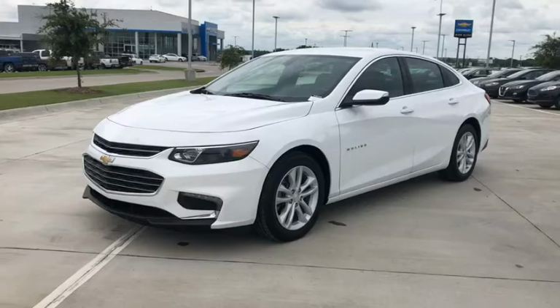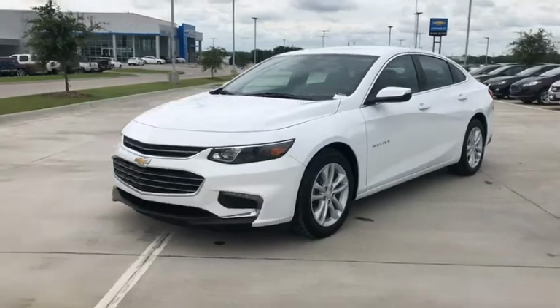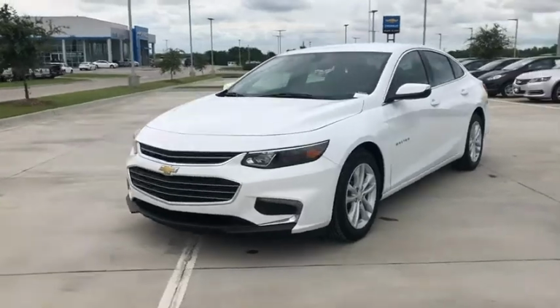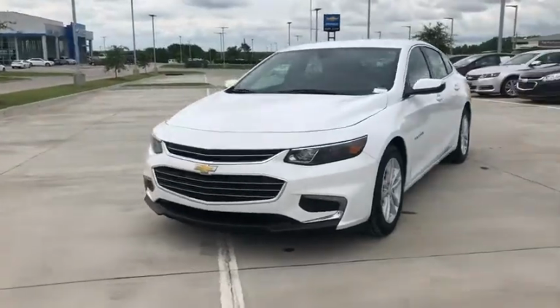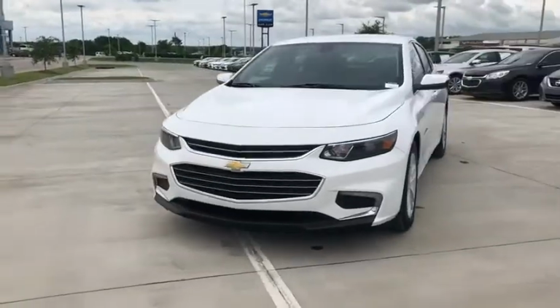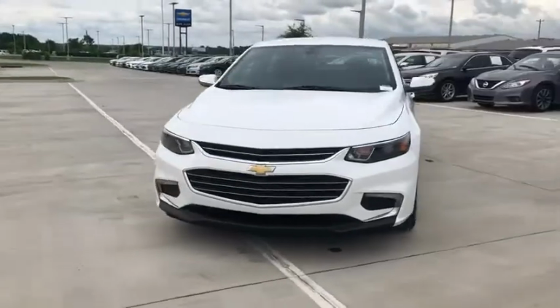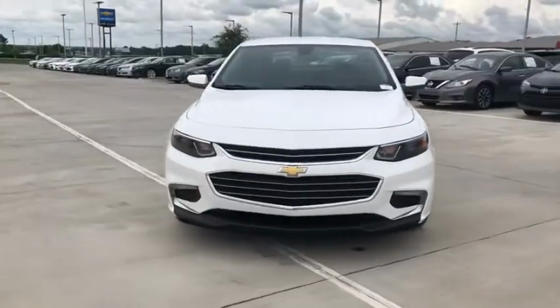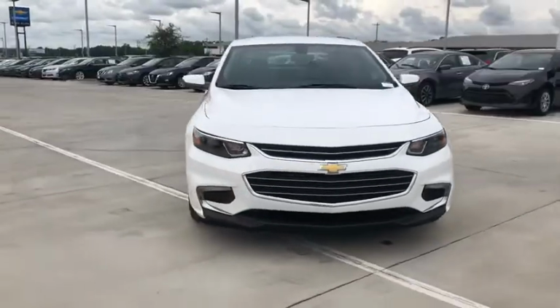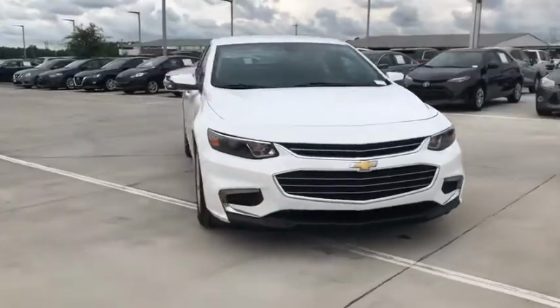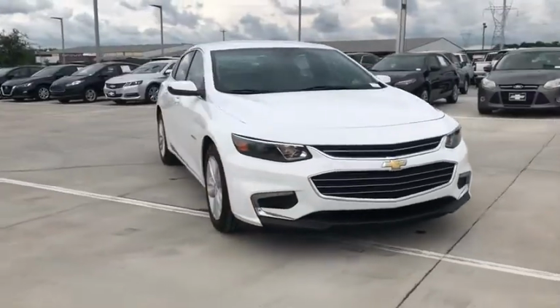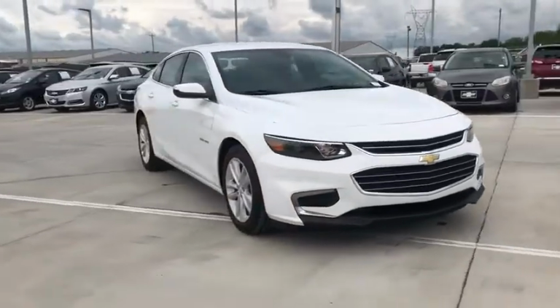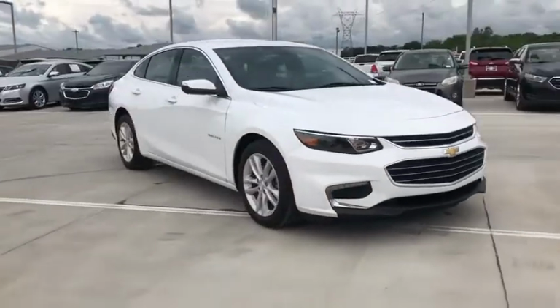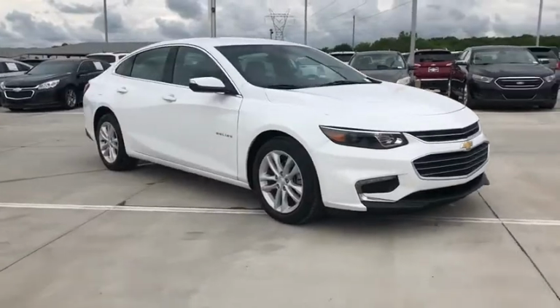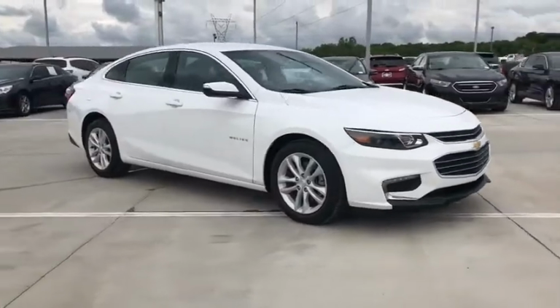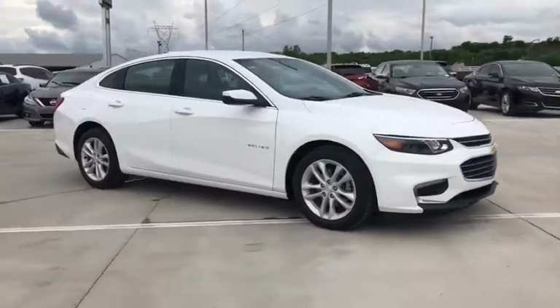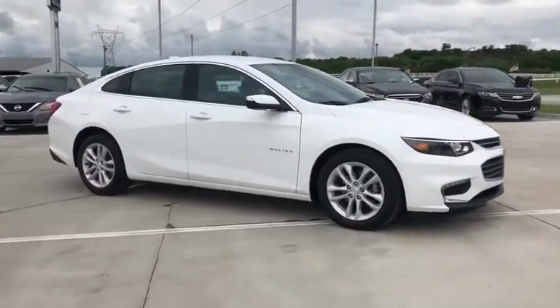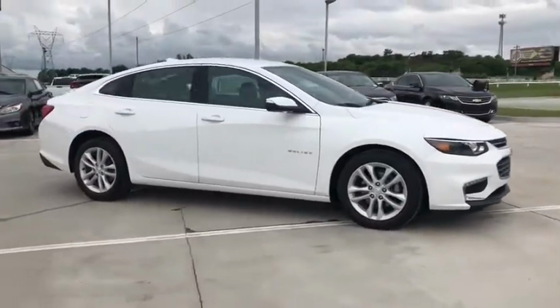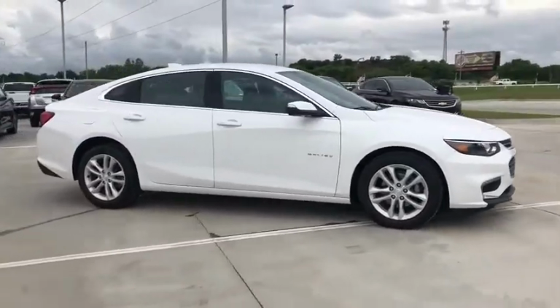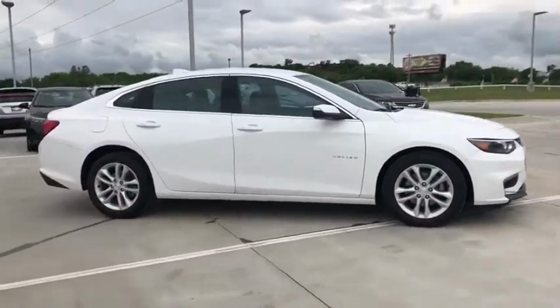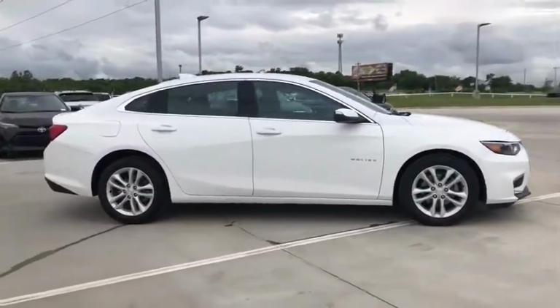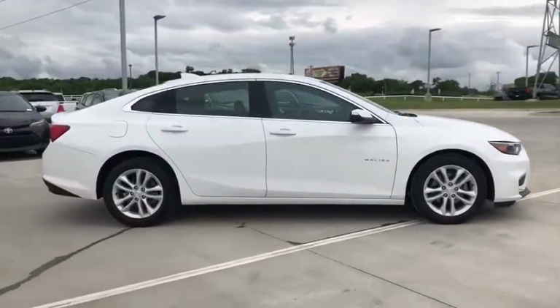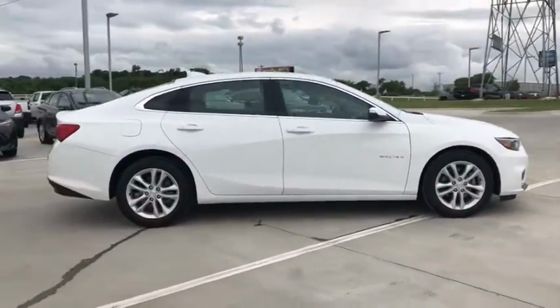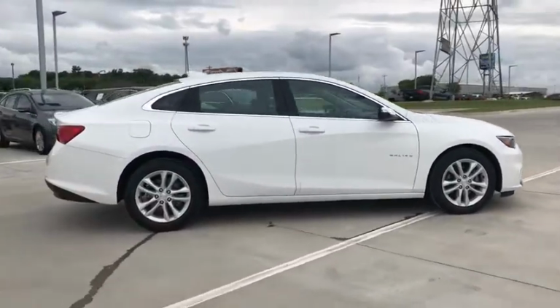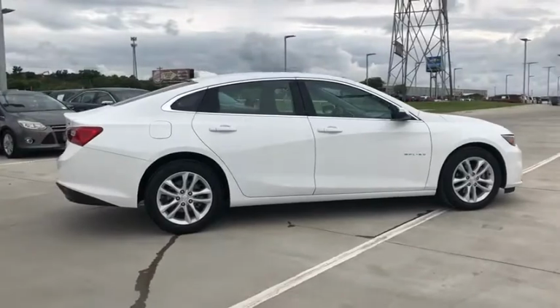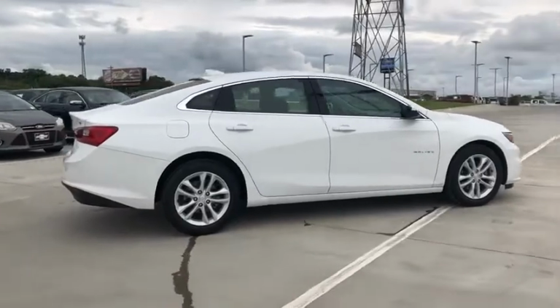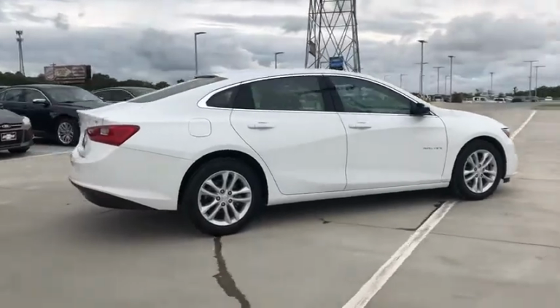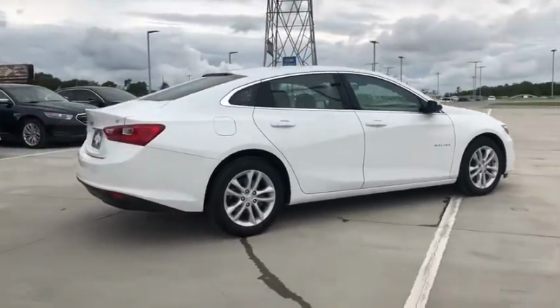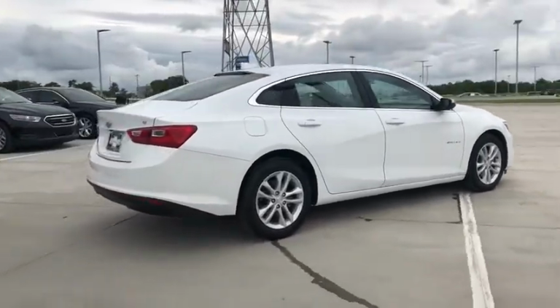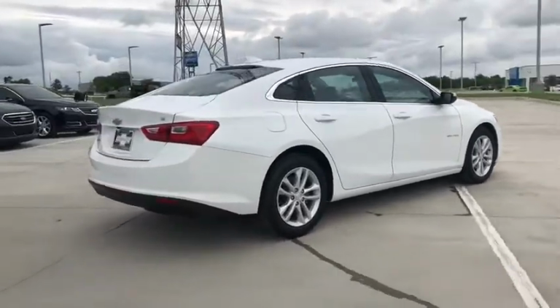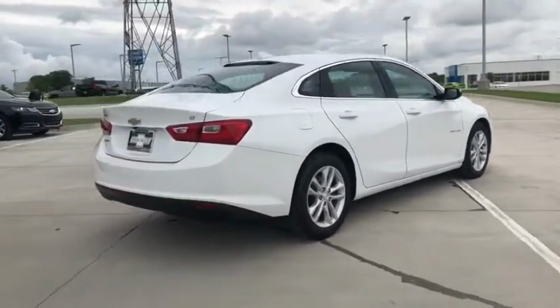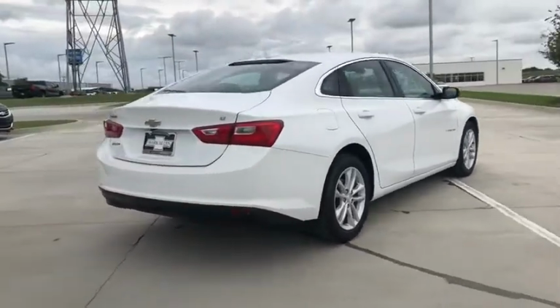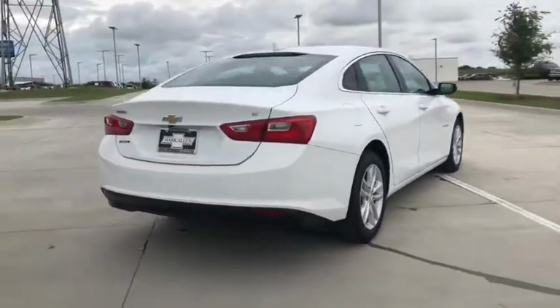You are going to love the 2018 Chevrolet Malibu, a combination of performance and fuel economy. The Malibu is a great commuting car. This vehicle has less than 10,000 miles. Here are some of this vehicle's great options.